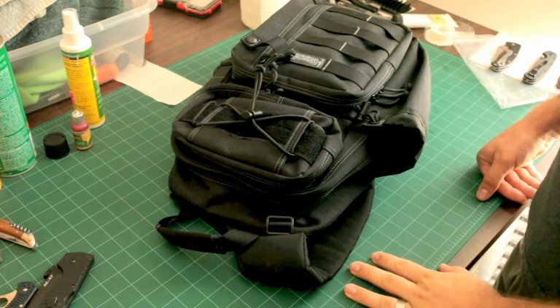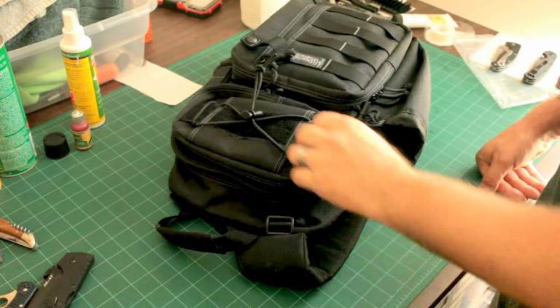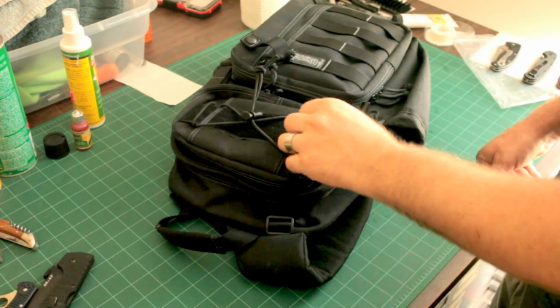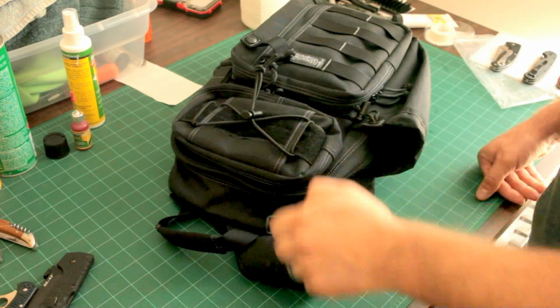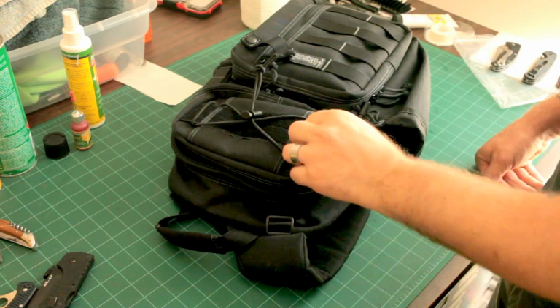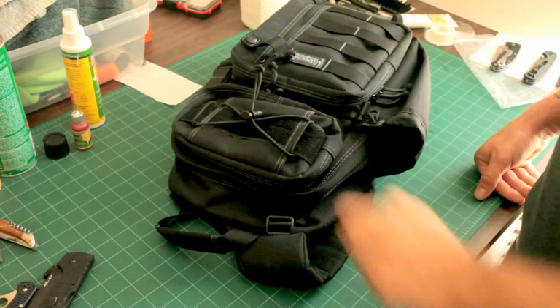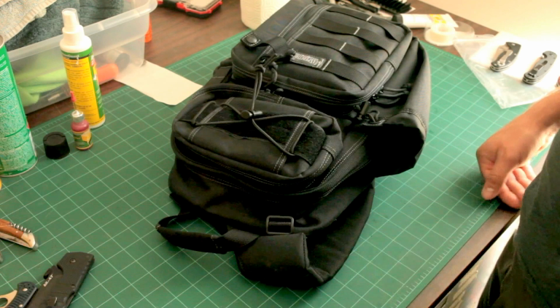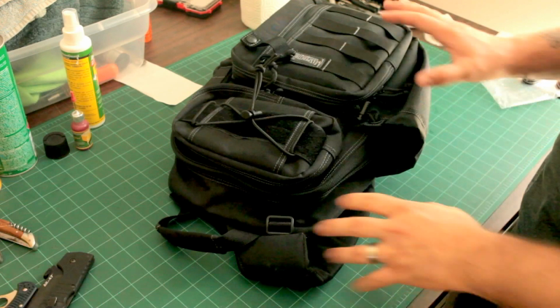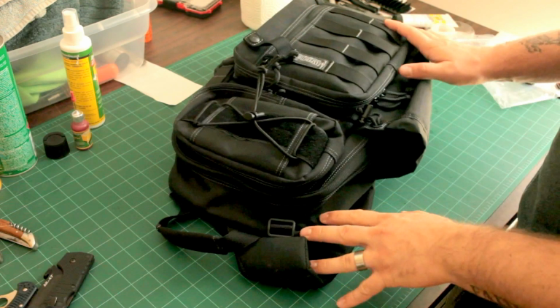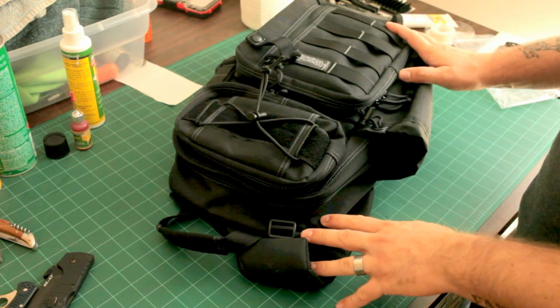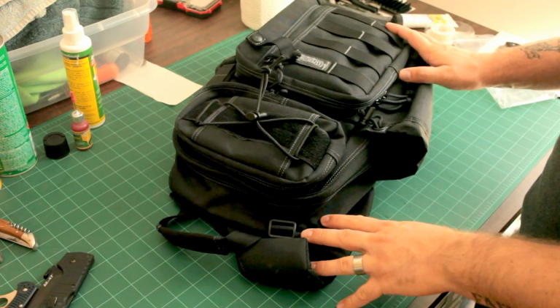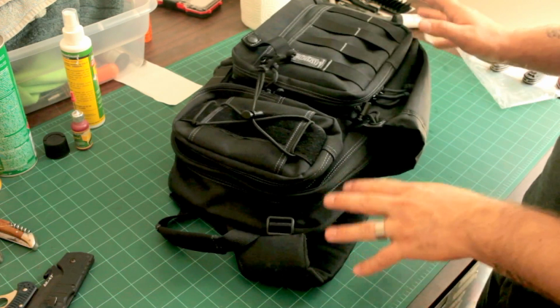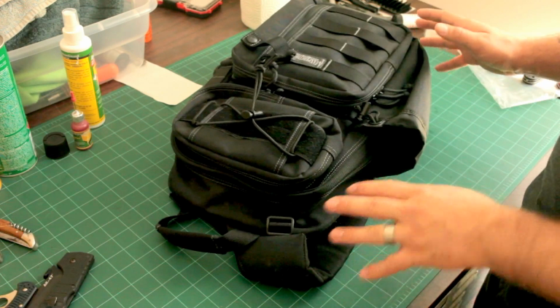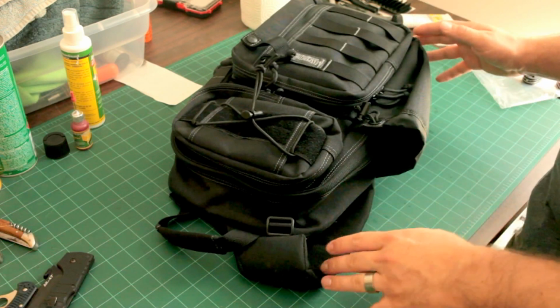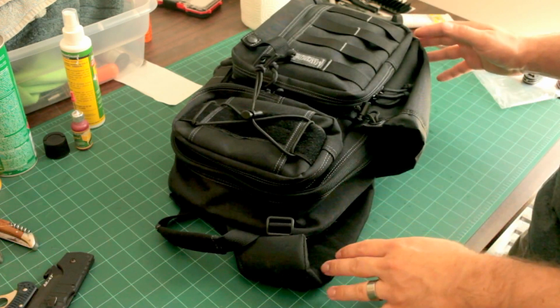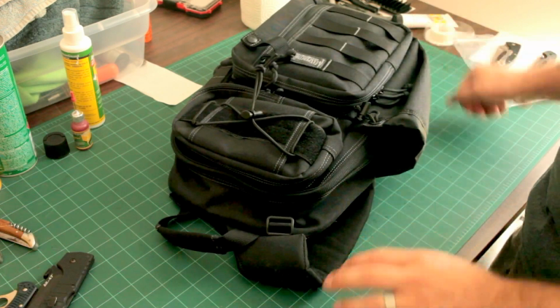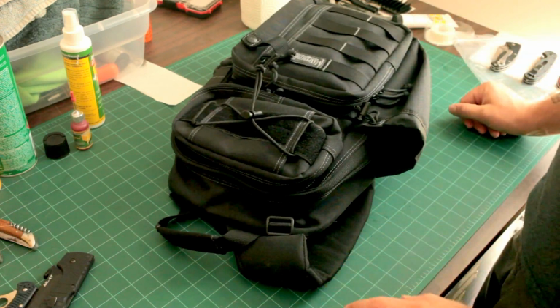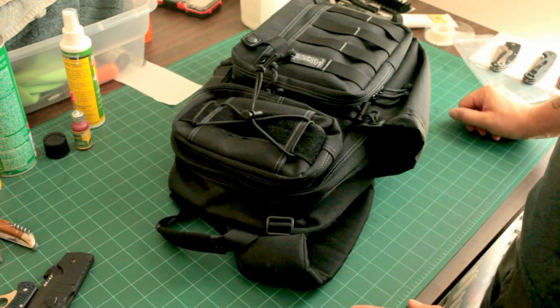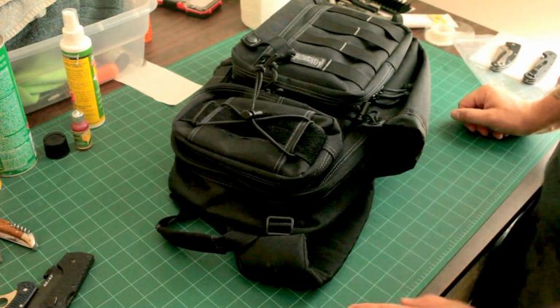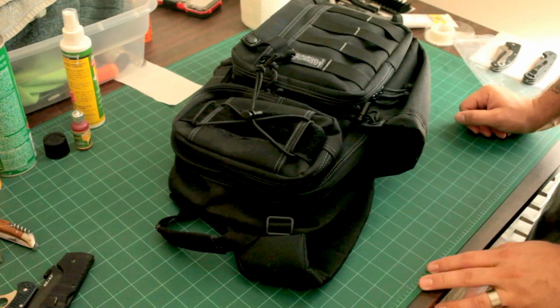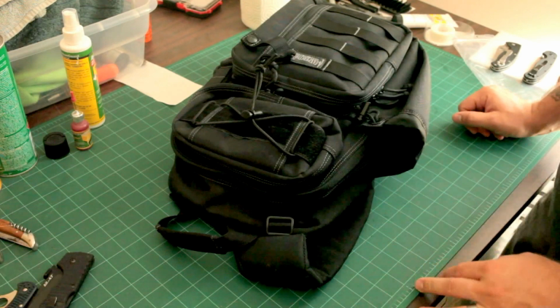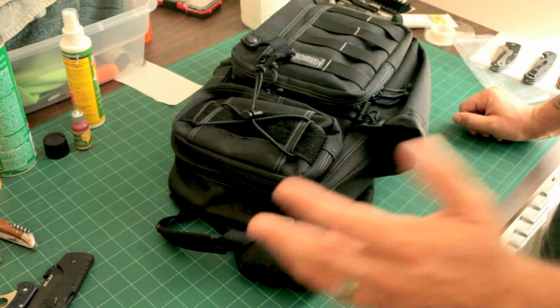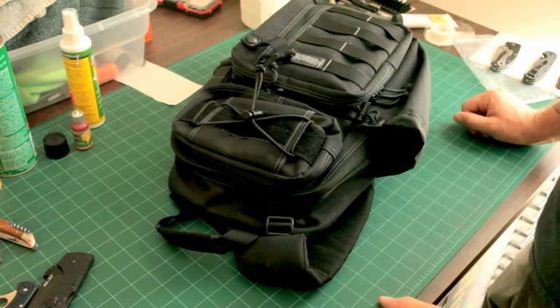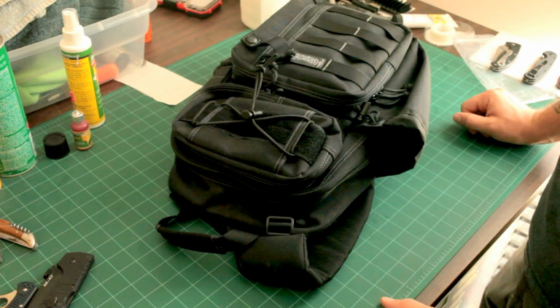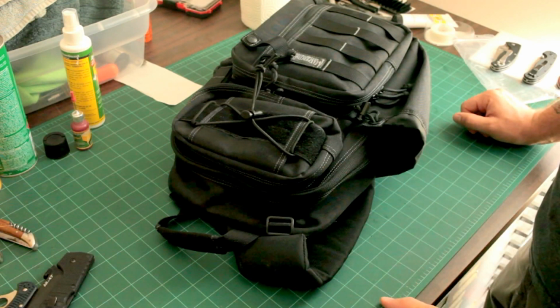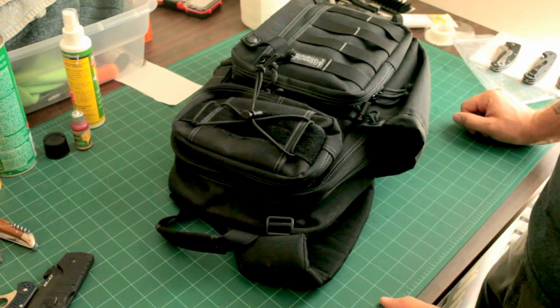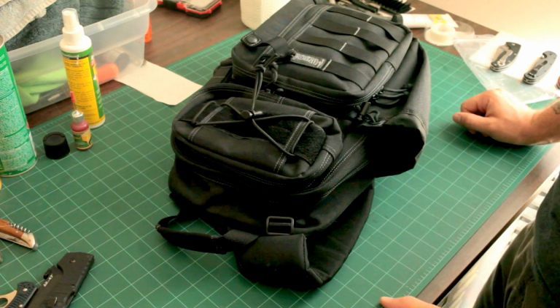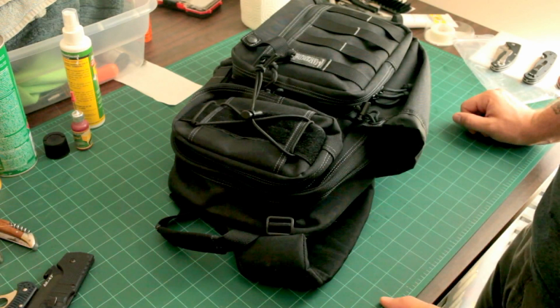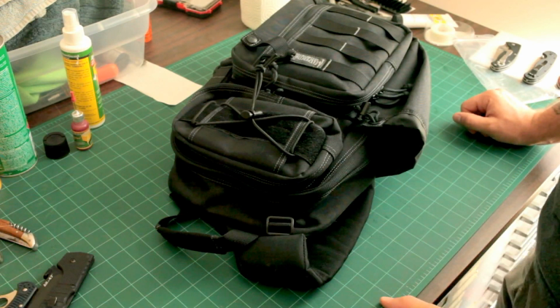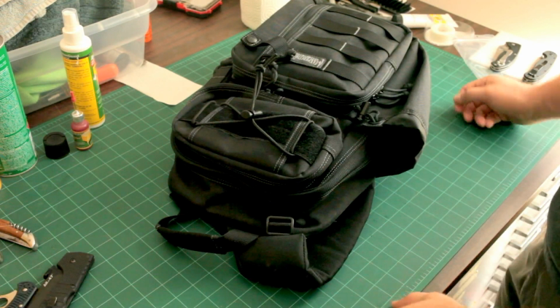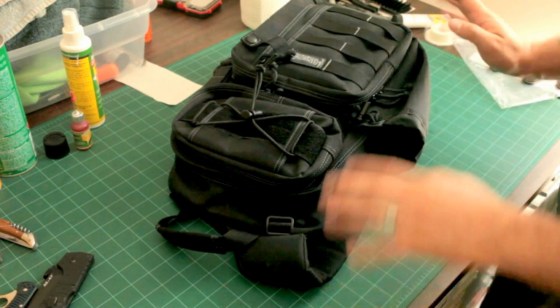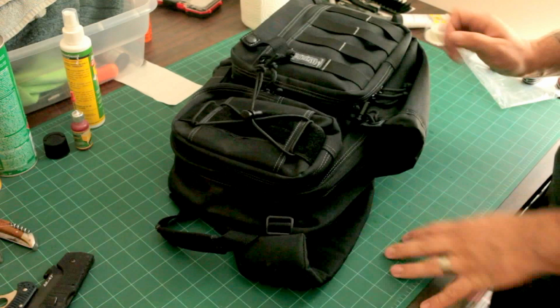So what I'm going to do is a bag EDC video so you can see what's in my everyday bag, and then I'm going to ask you guys a couple of questions and I'm looking for some responses. So let's get into it.